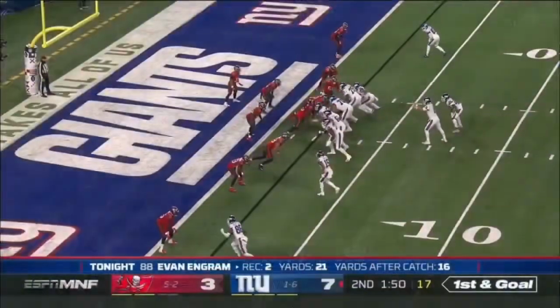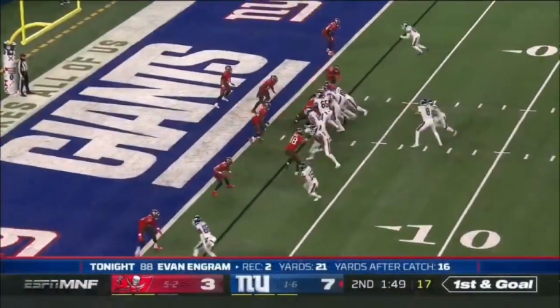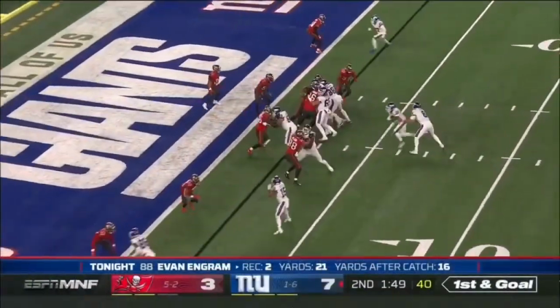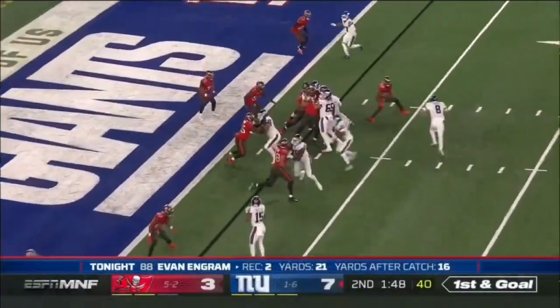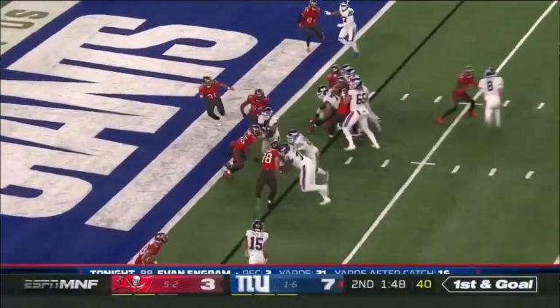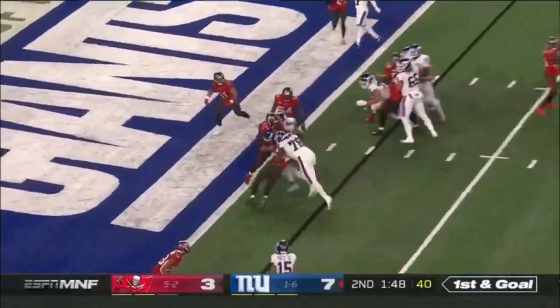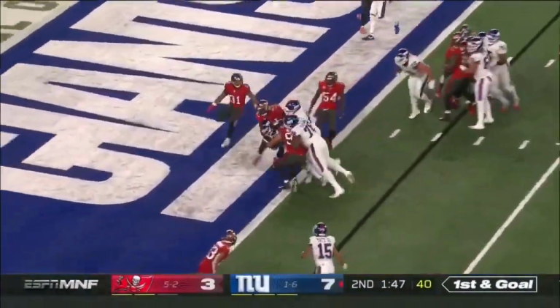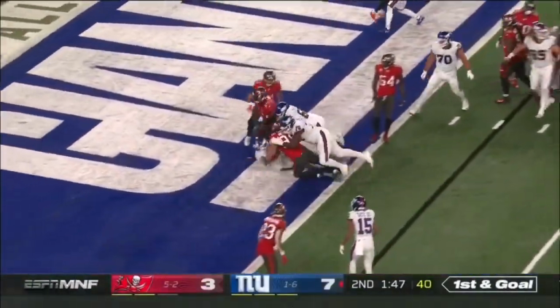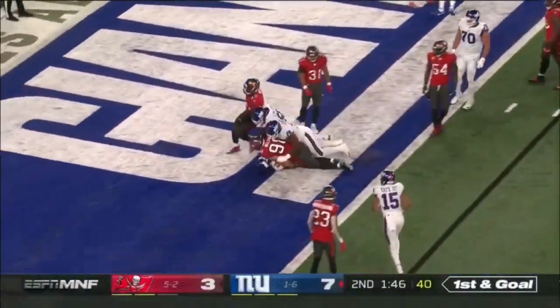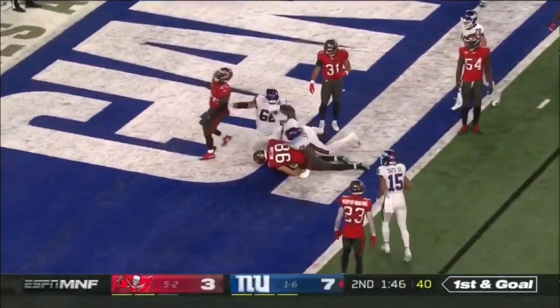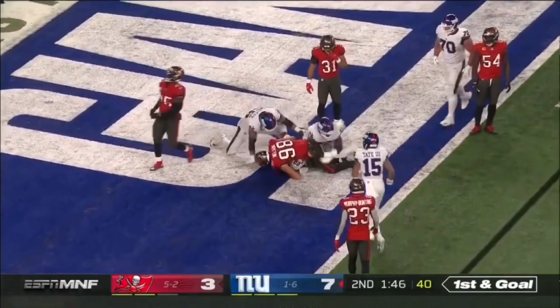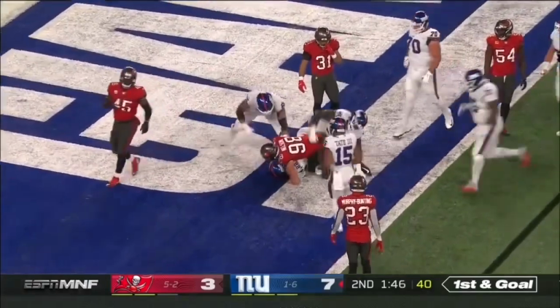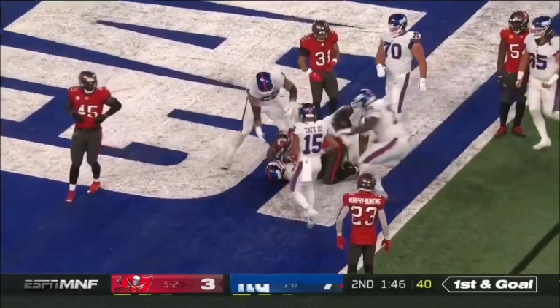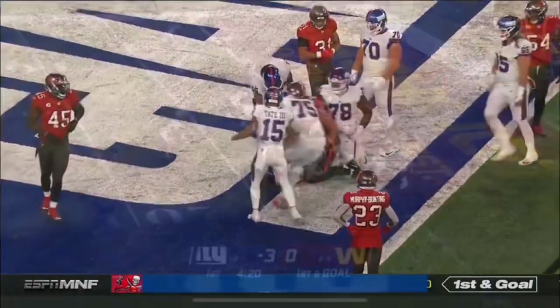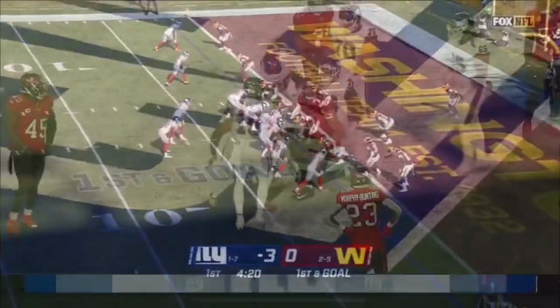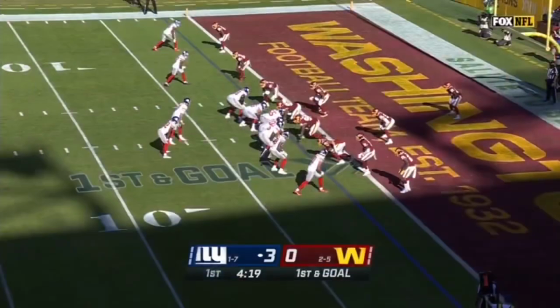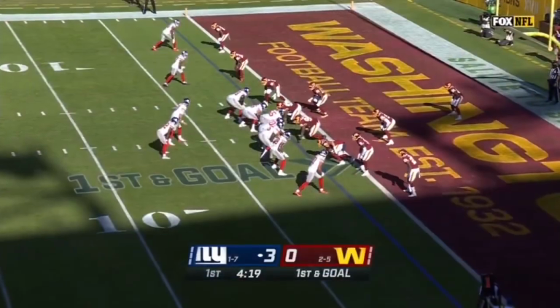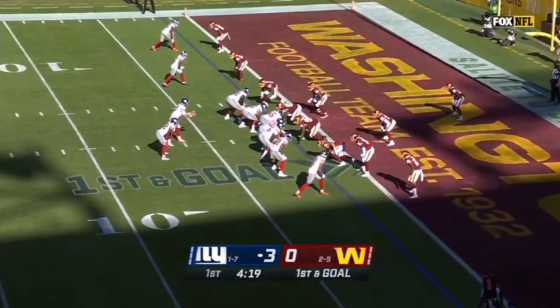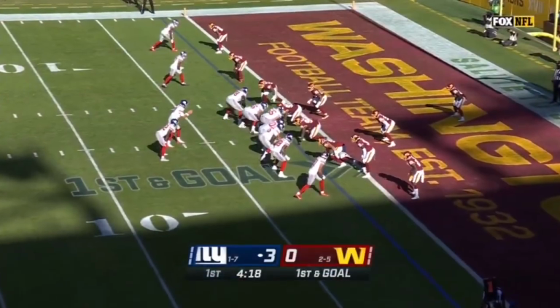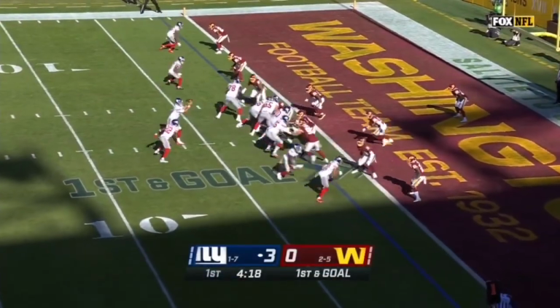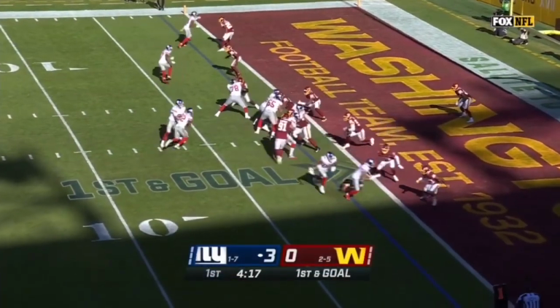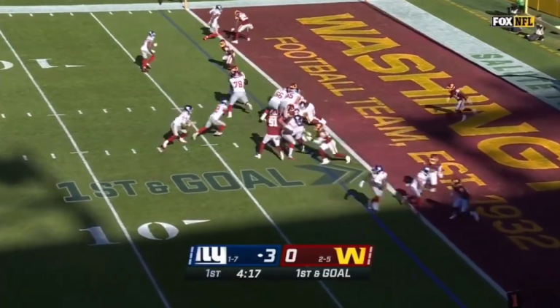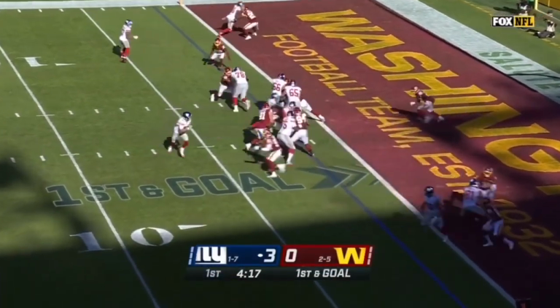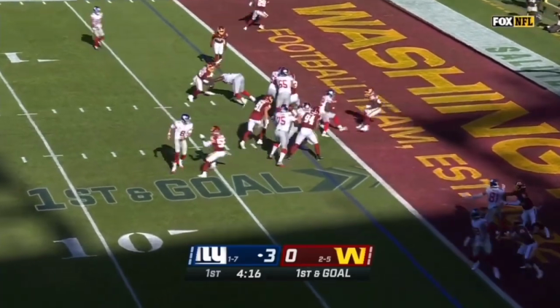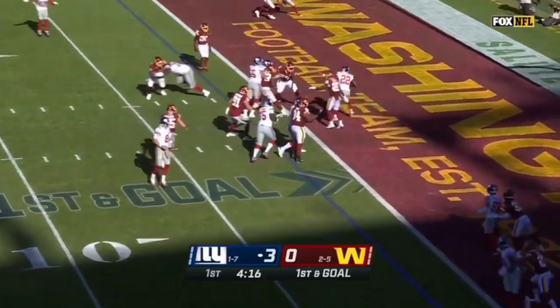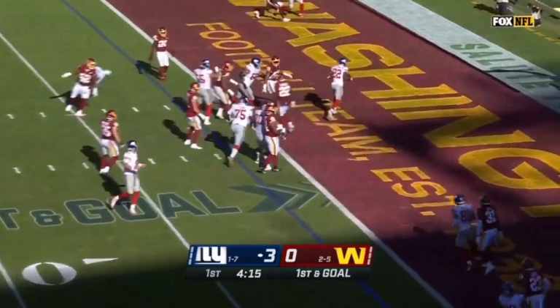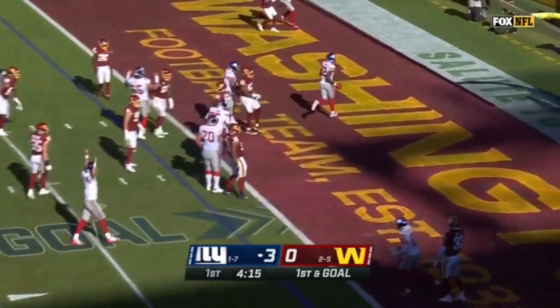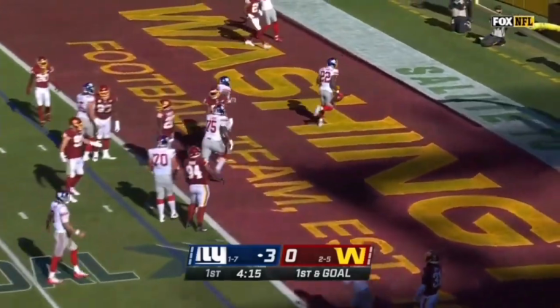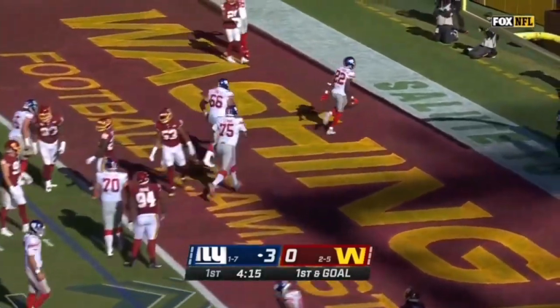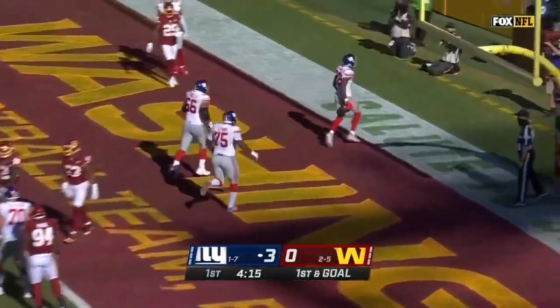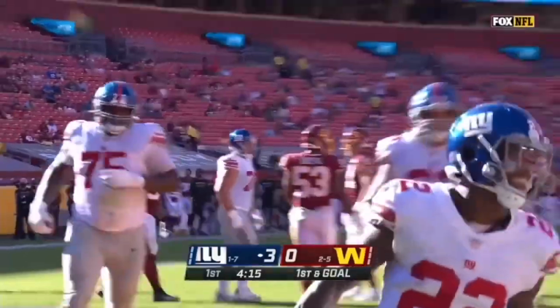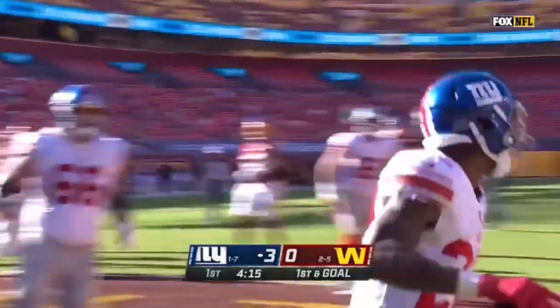This time Goleman just barrels his way into the end zone for a Giants touchdown. Whitehead shook it off. Giants right back to the line of scrimmage, and Wayne Goleman into the end zone again.